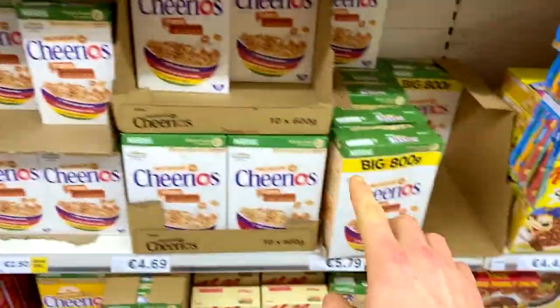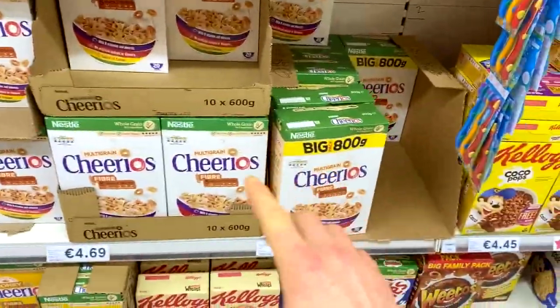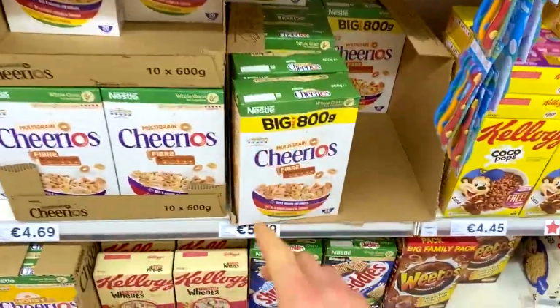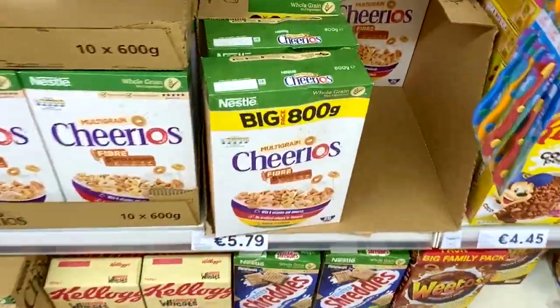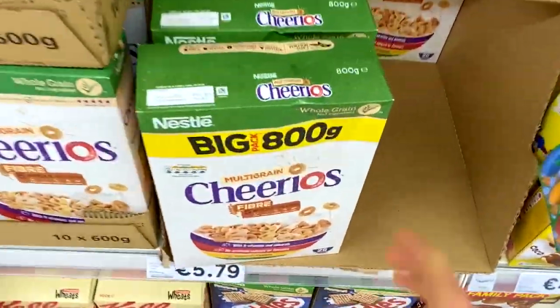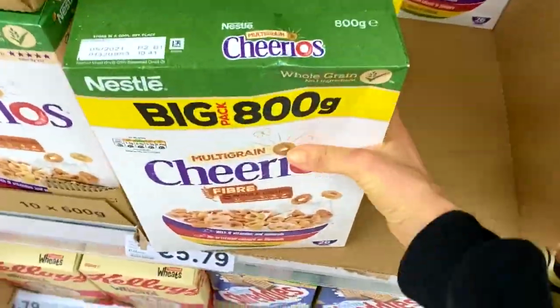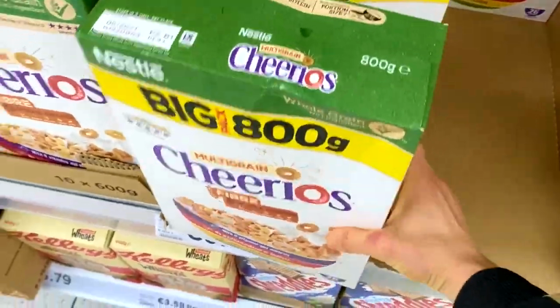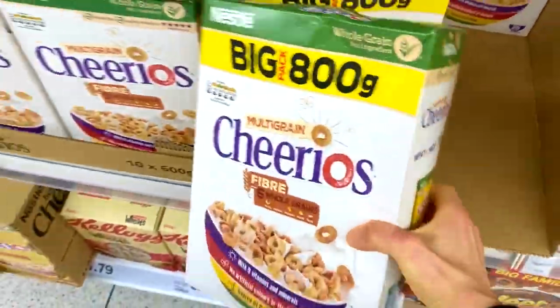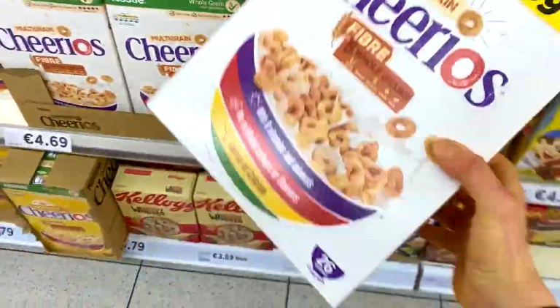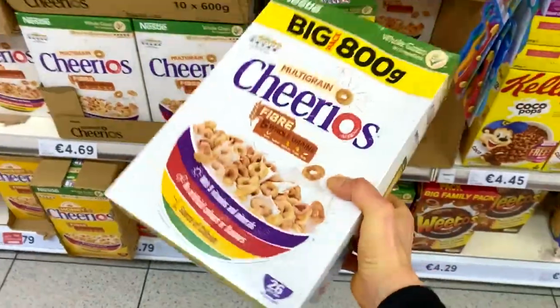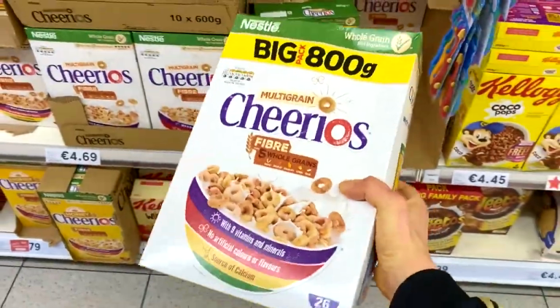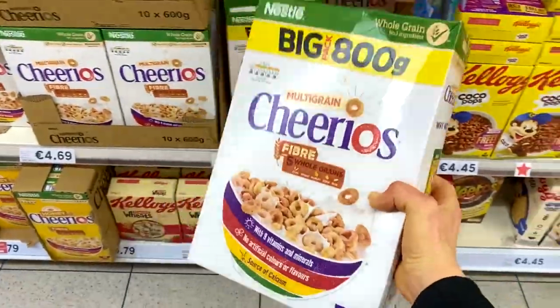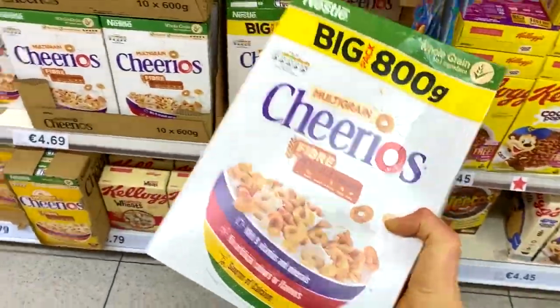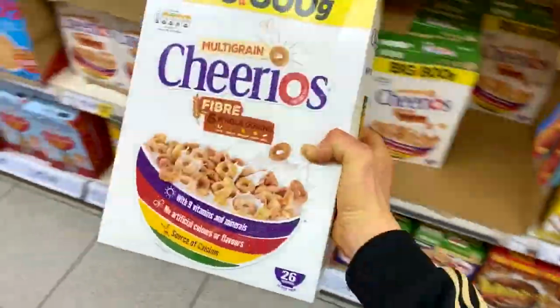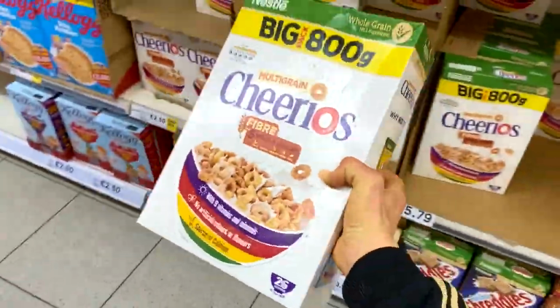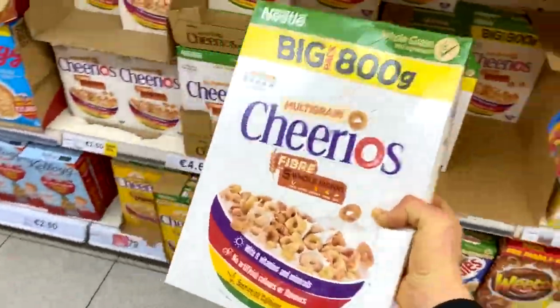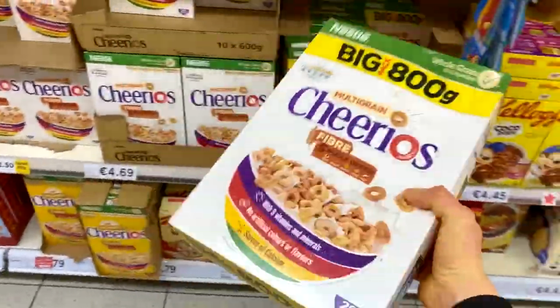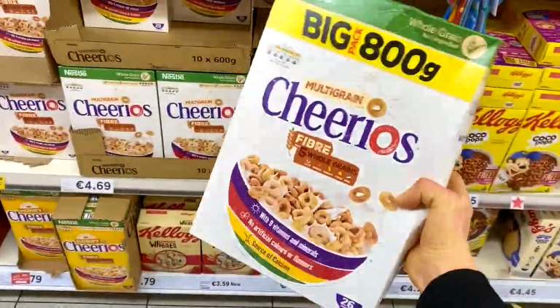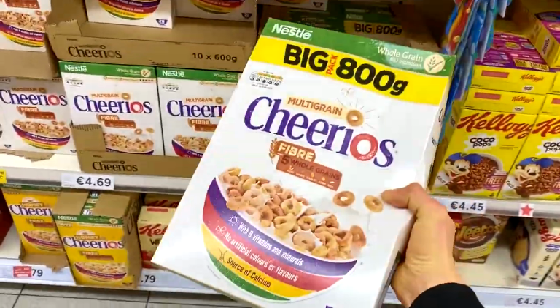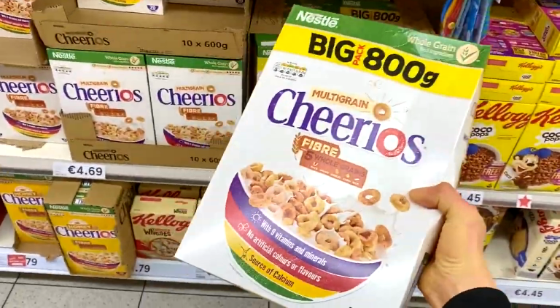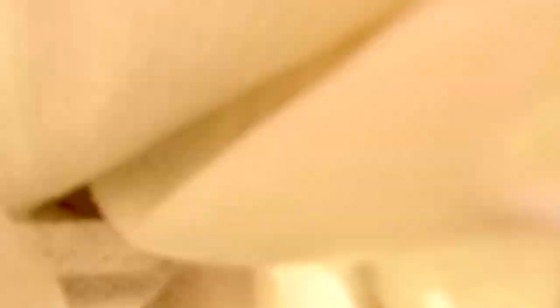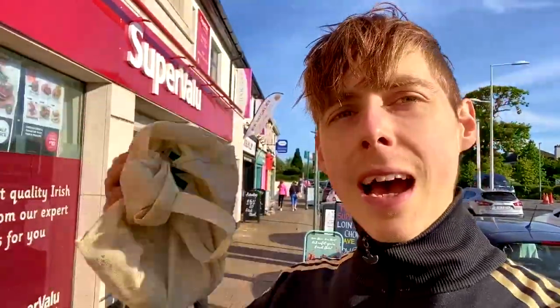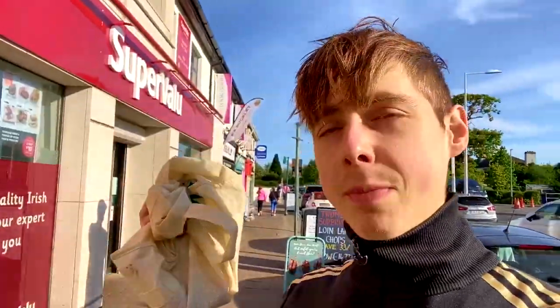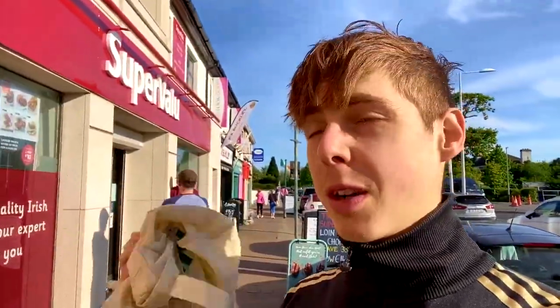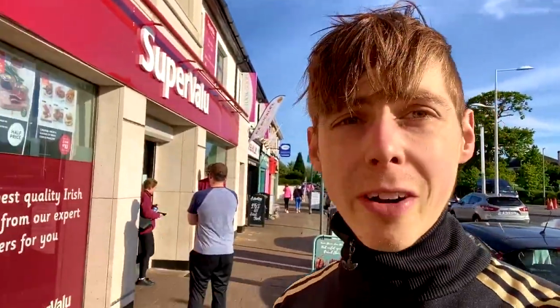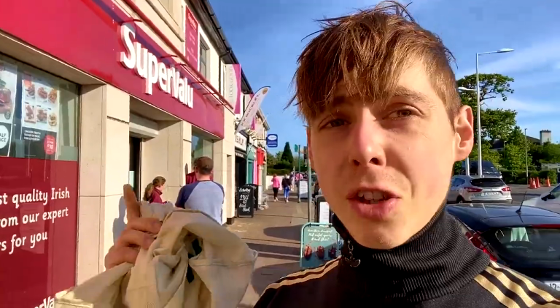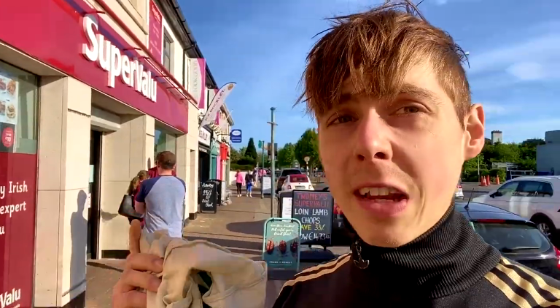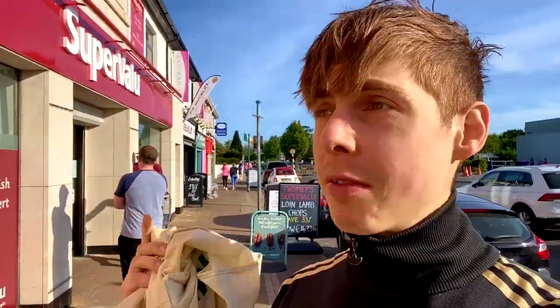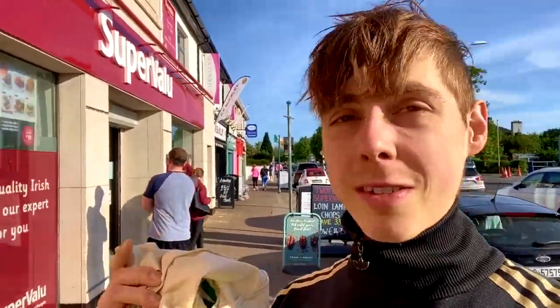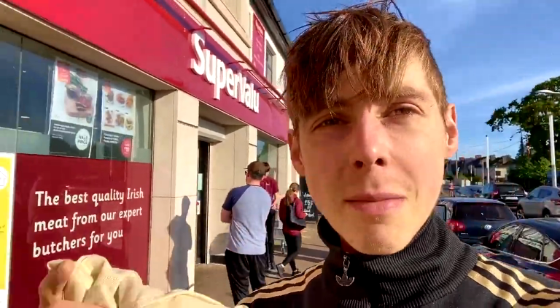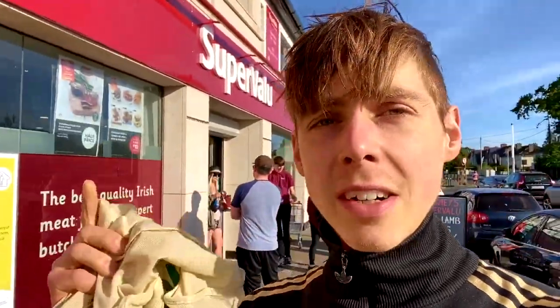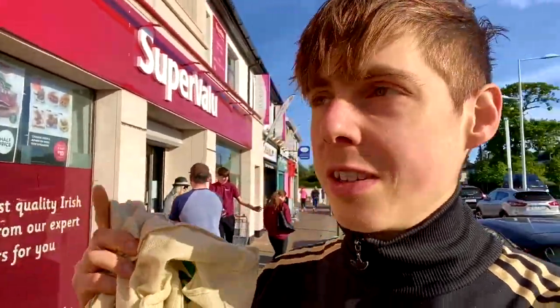Side note once again: you know I always get distracted at the cereal aisle. A big box of Cheerios — I'm on the Cheerio kick, so we're going to pick that up too. And we're at Supervalu now. Everyone is looking at me very strangely.